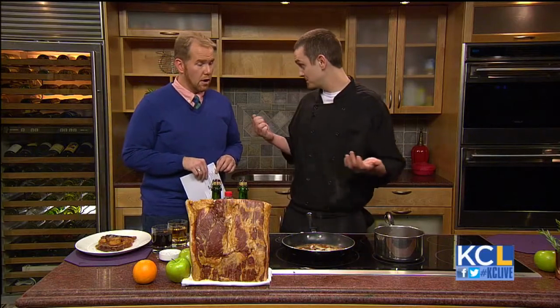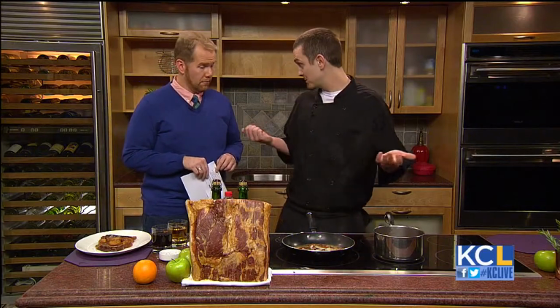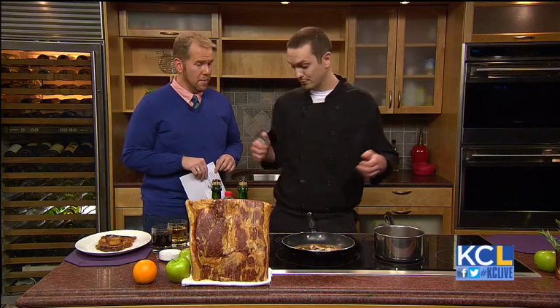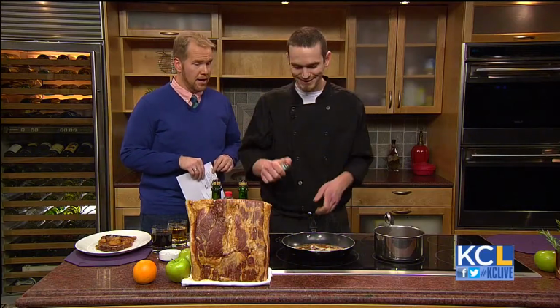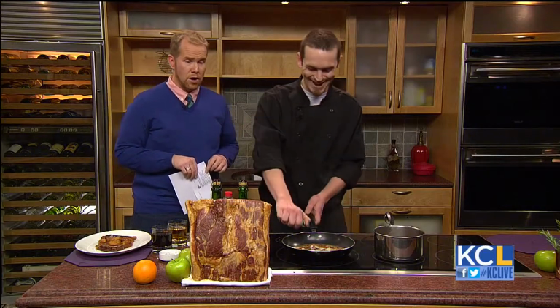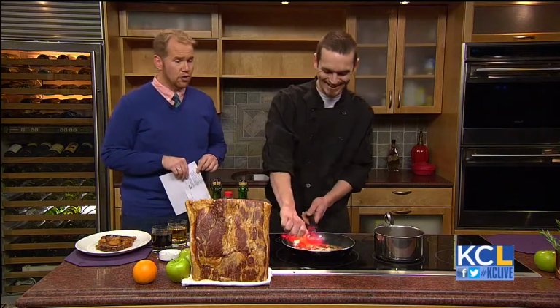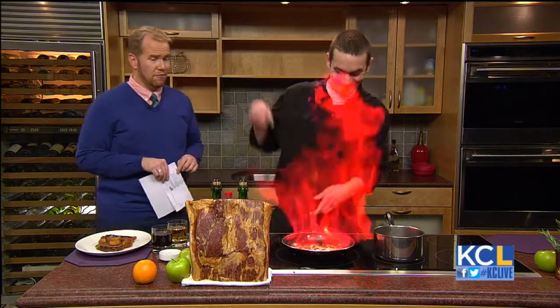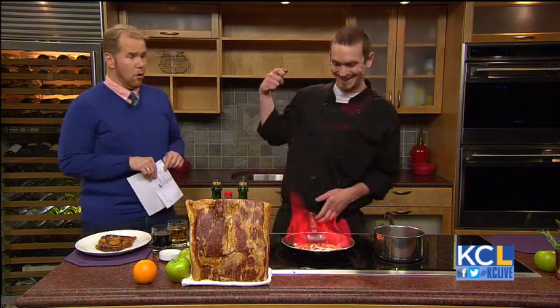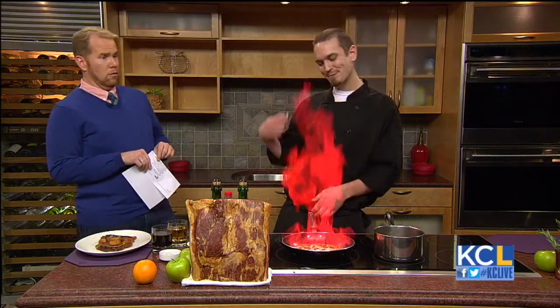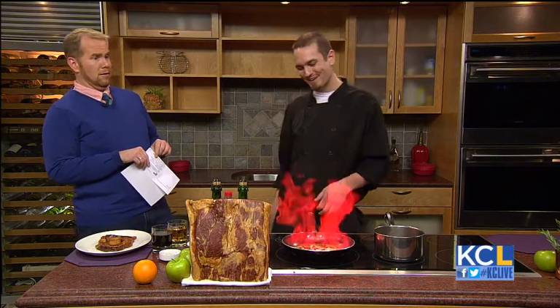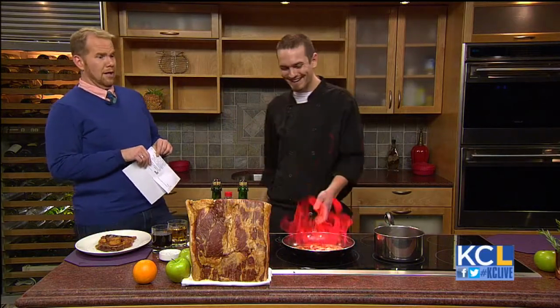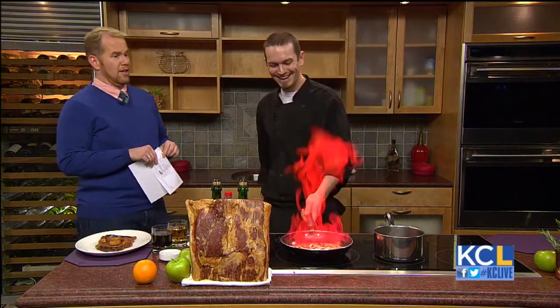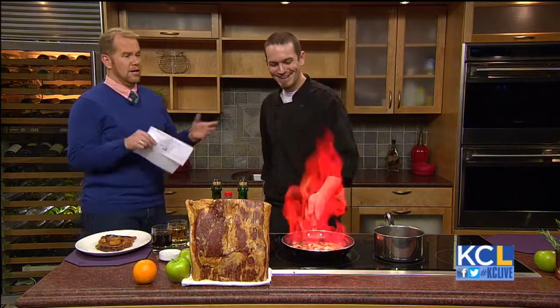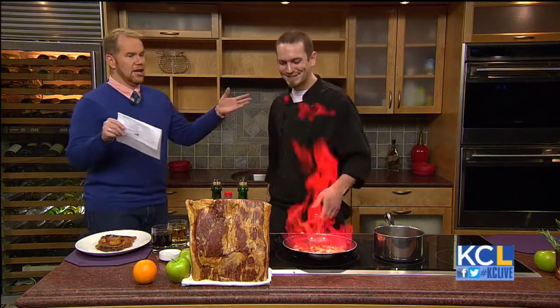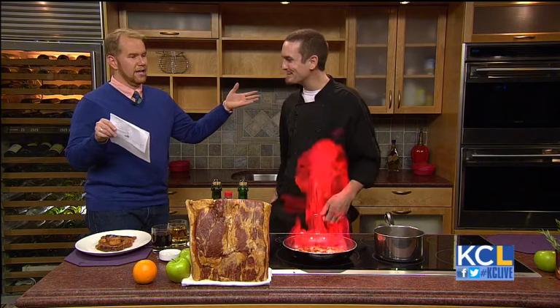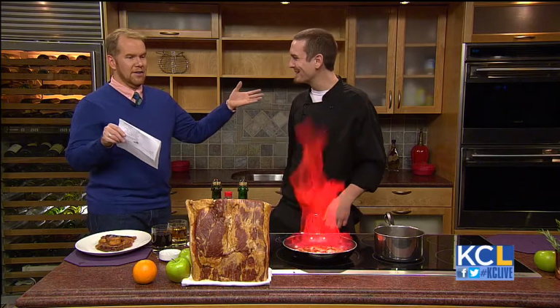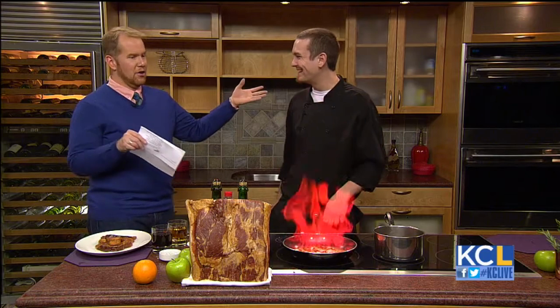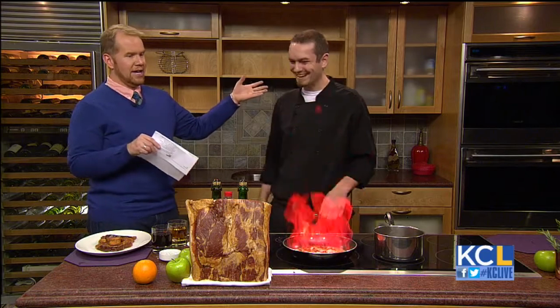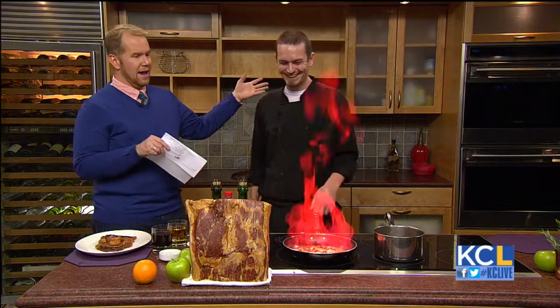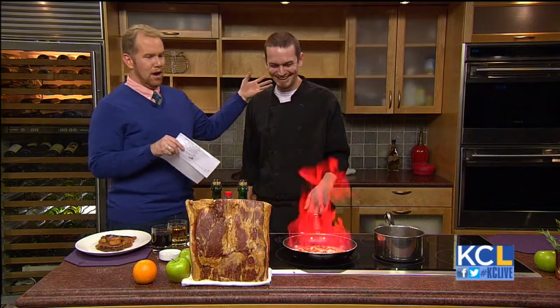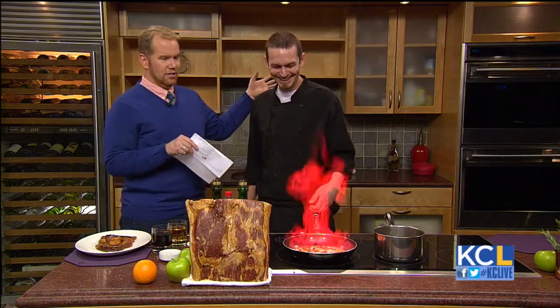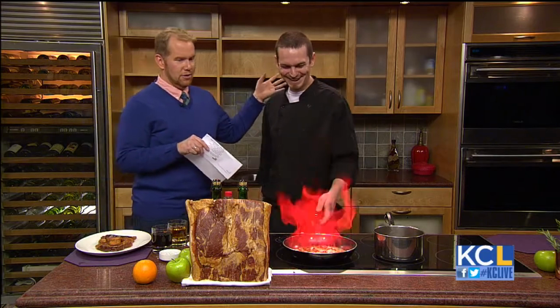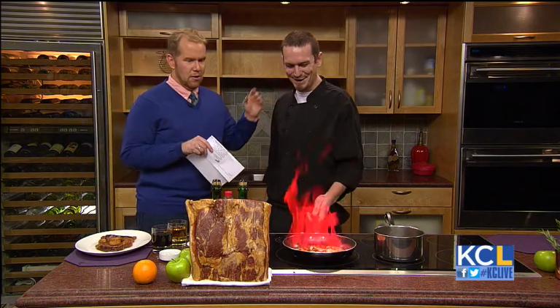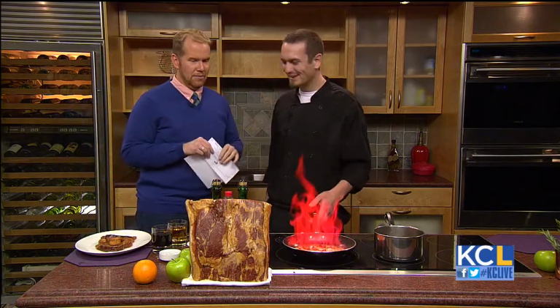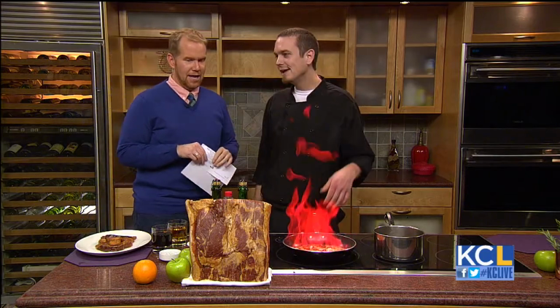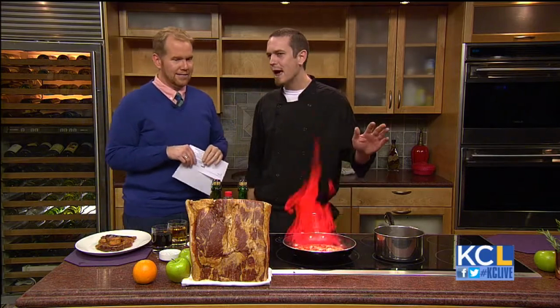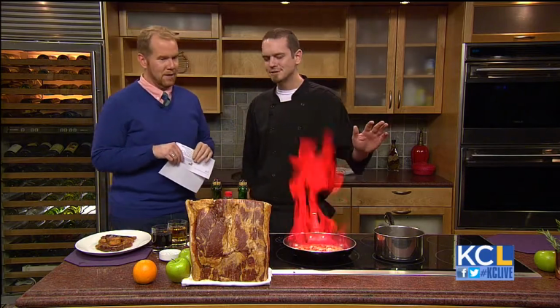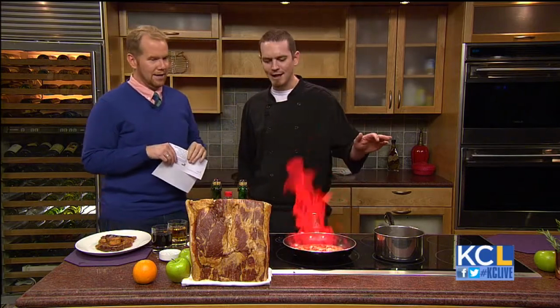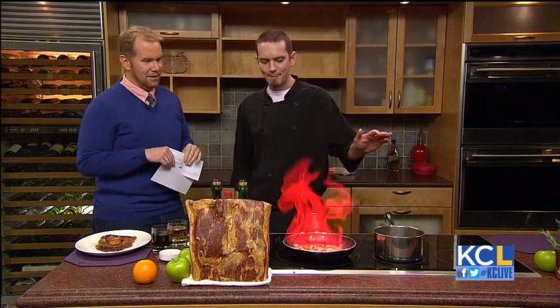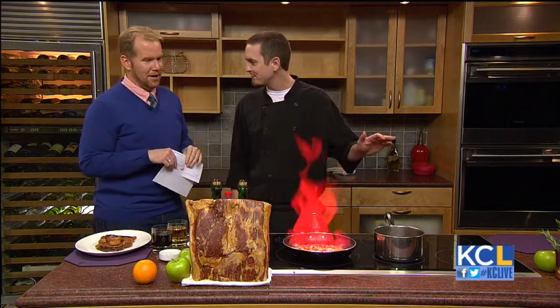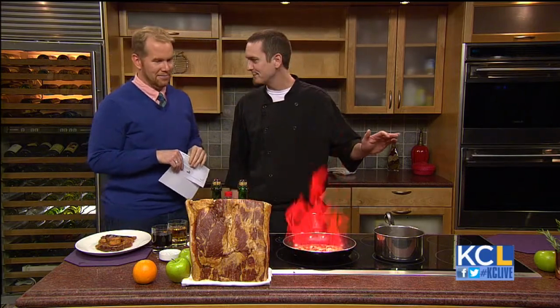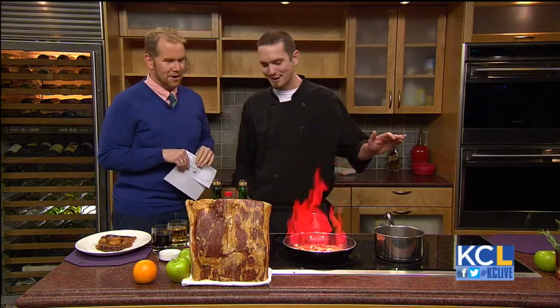You're going to flambe? Yeah, you can go for it, Chef. There we go. You didn't need that eyebrow, did you? No. I'm glad I stepped back — it happens a lot. I'm not afraid of fire.